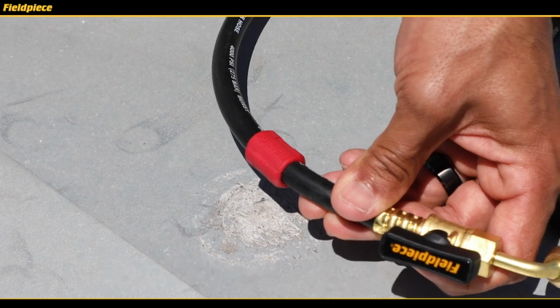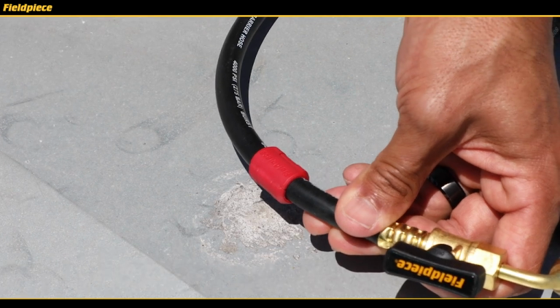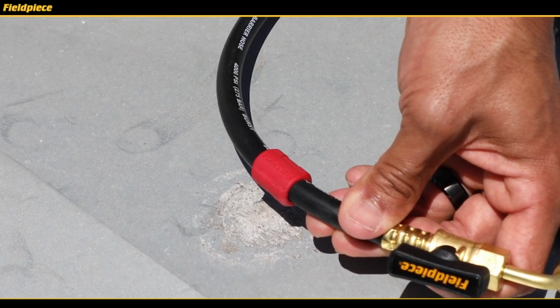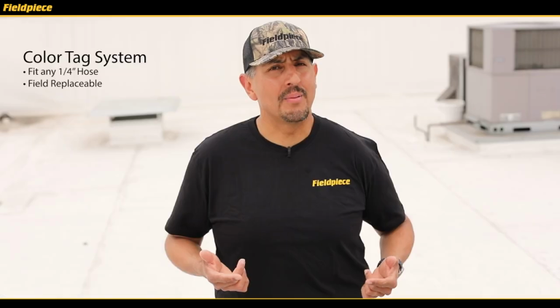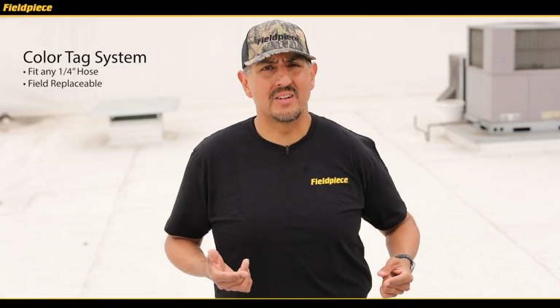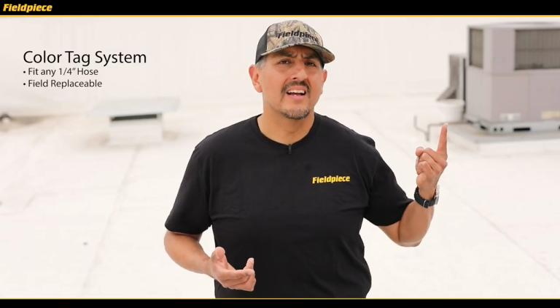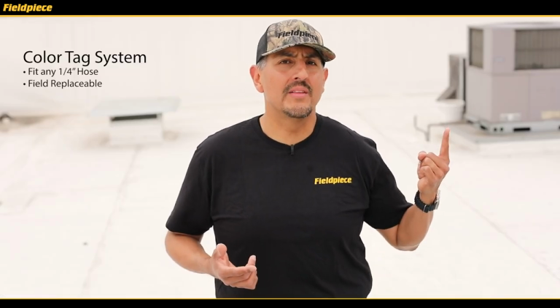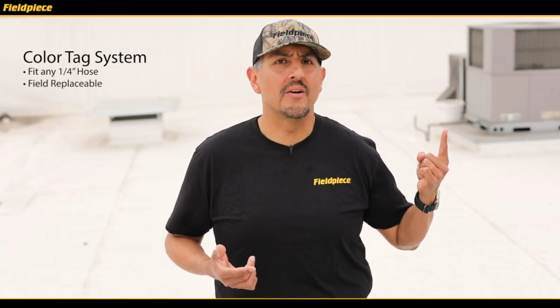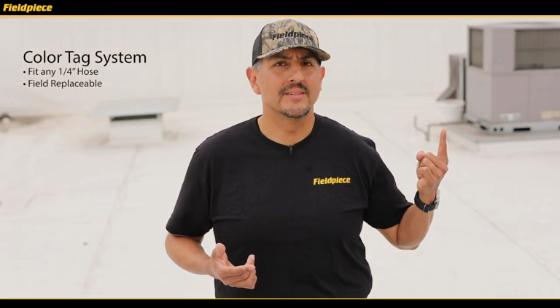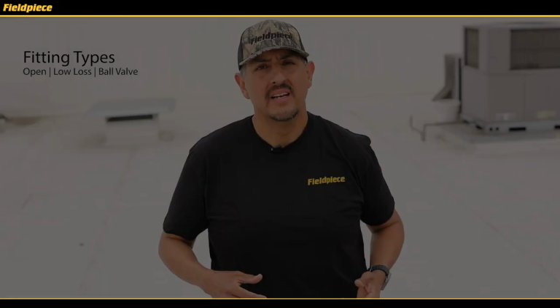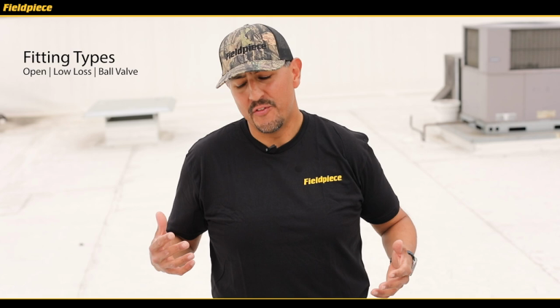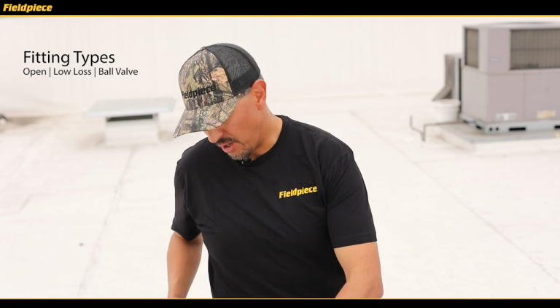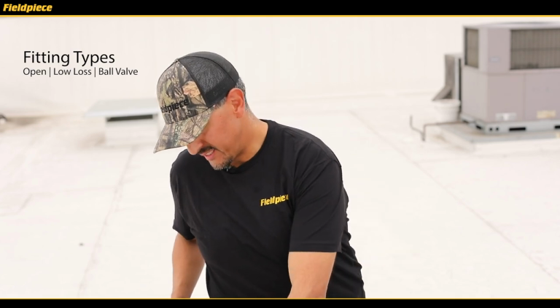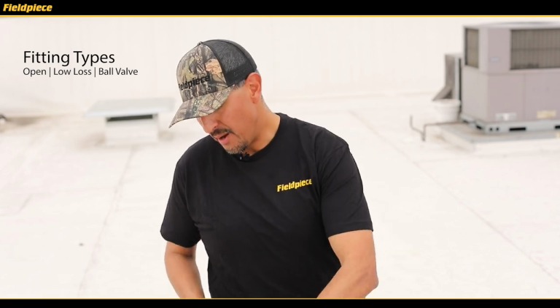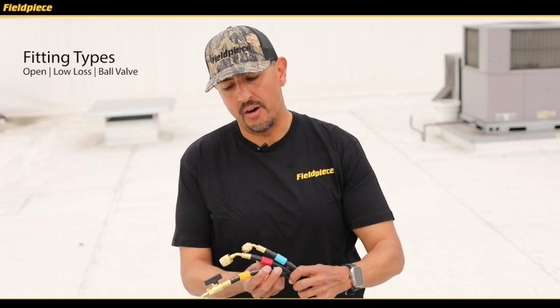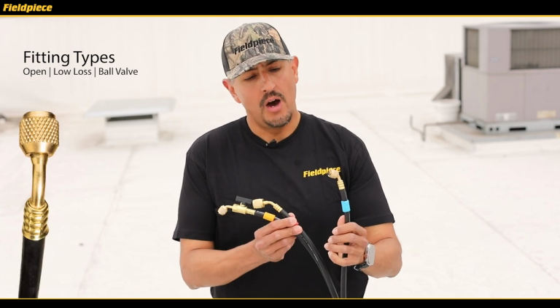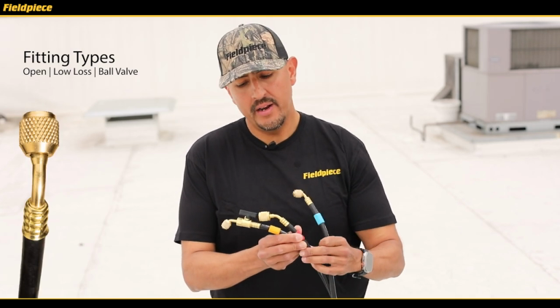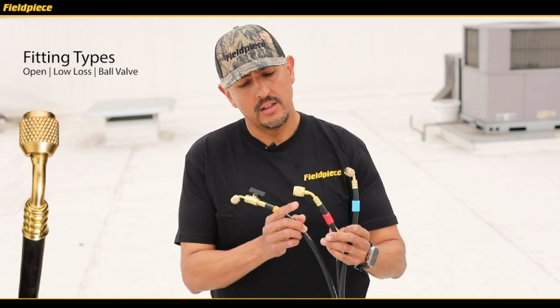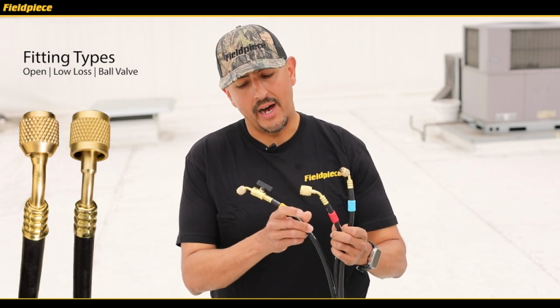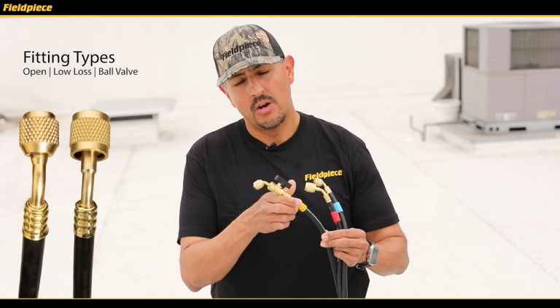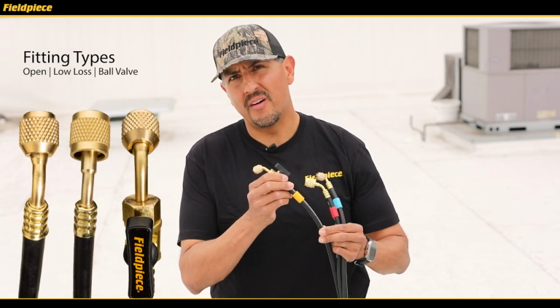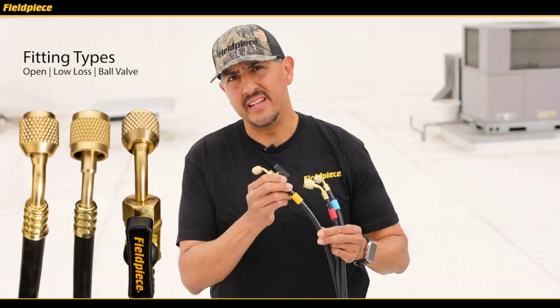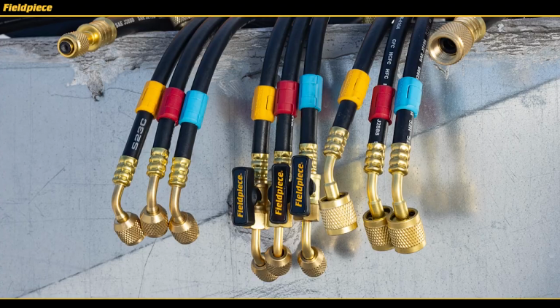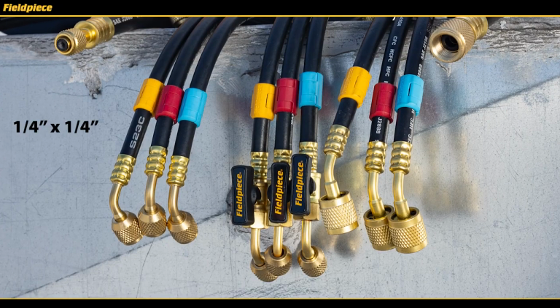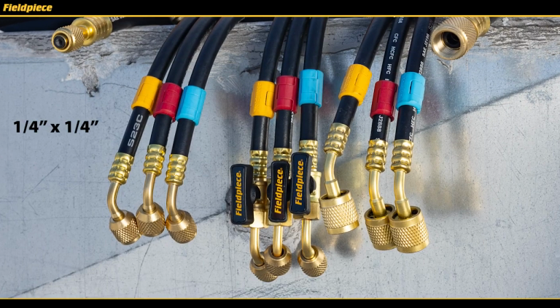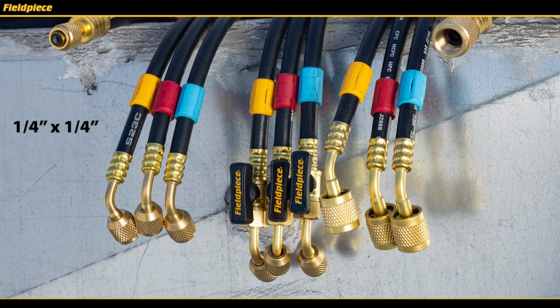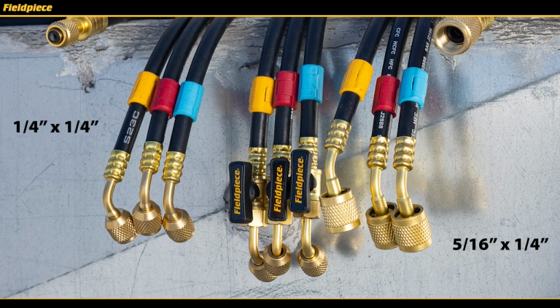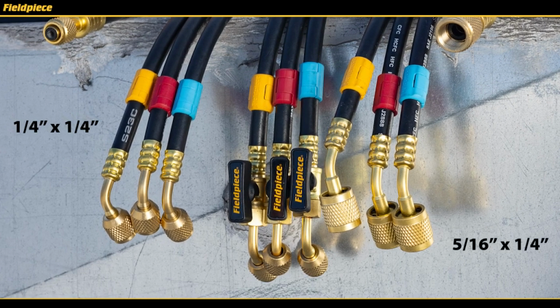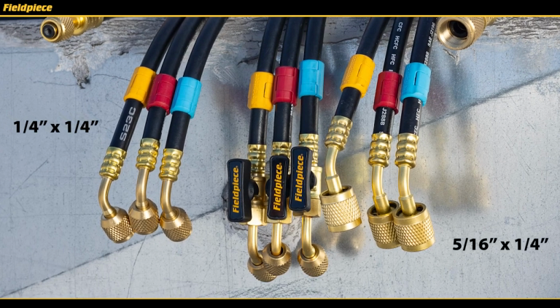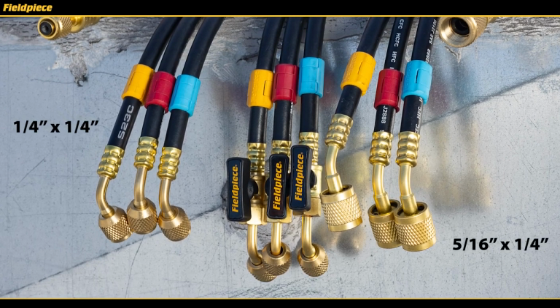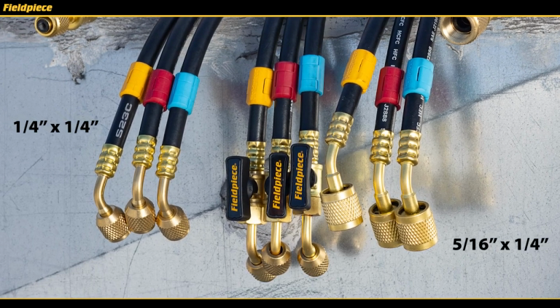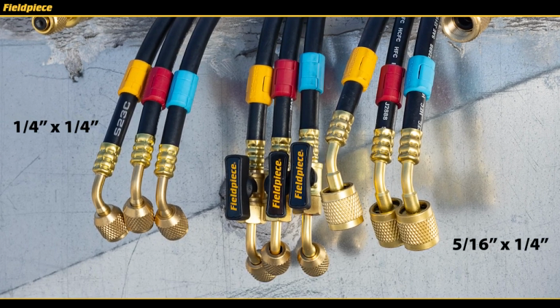If you want to see how easy it is to replace a color tag, click on this video here. Now the PhilPiece hoses come in either open, low loss, or ball valve fittings in either your standard quarter inch or even a 5/16 inch size fitting.